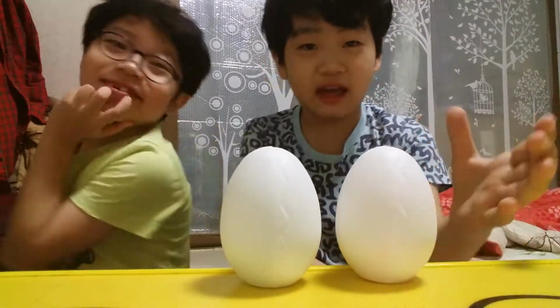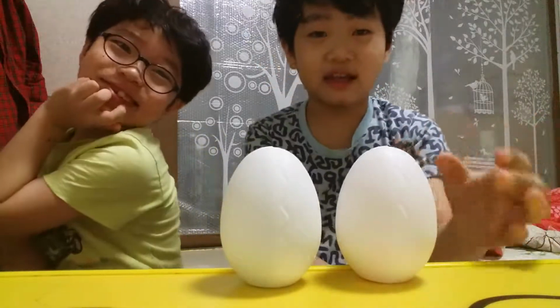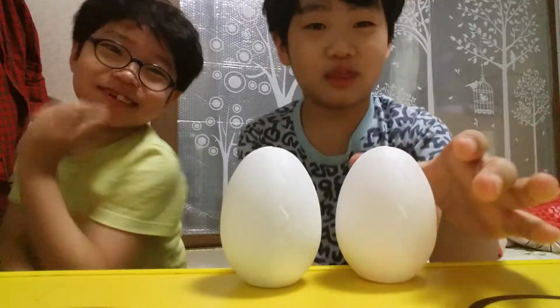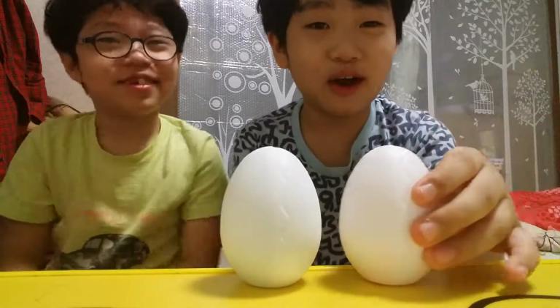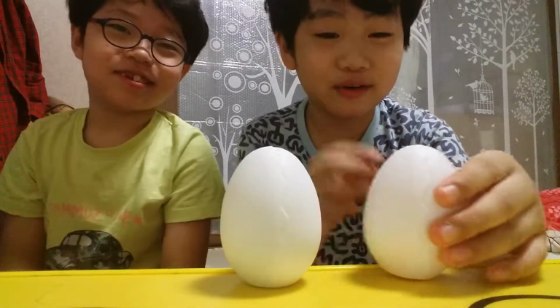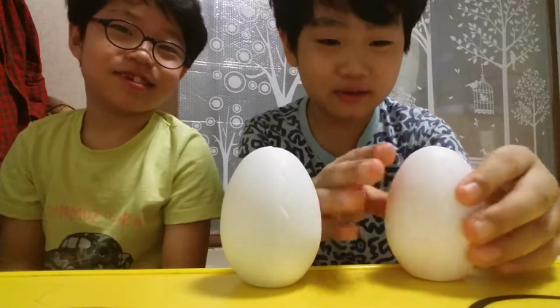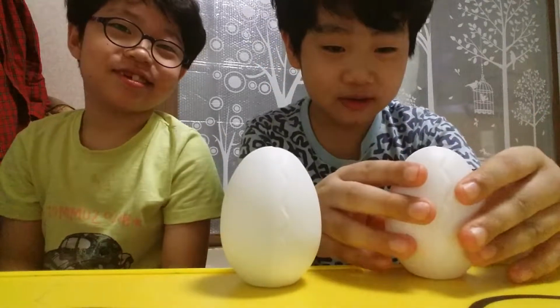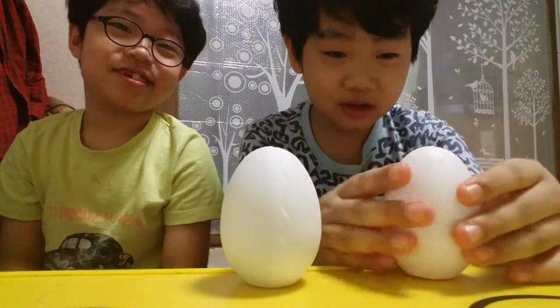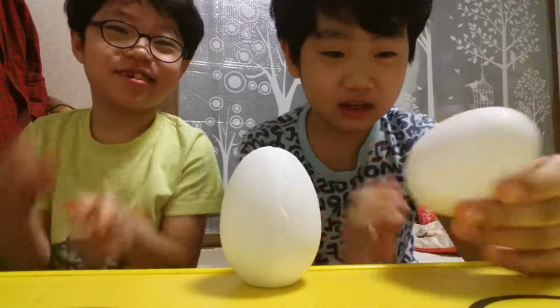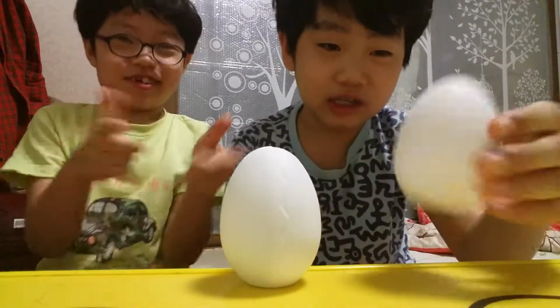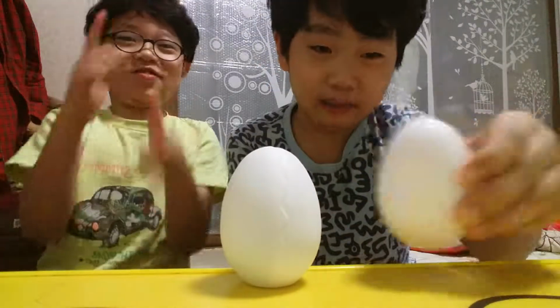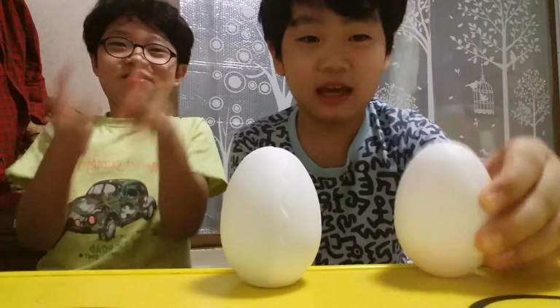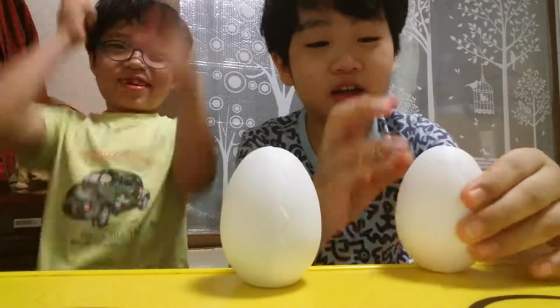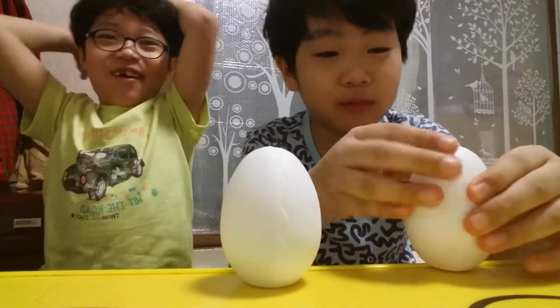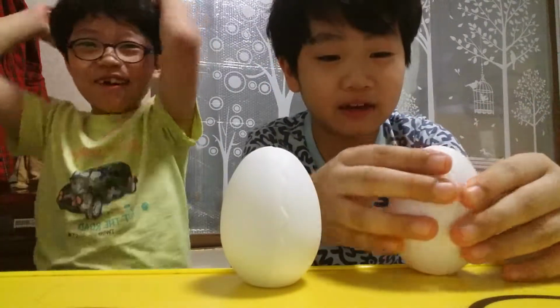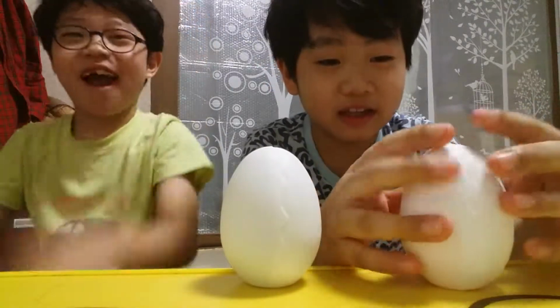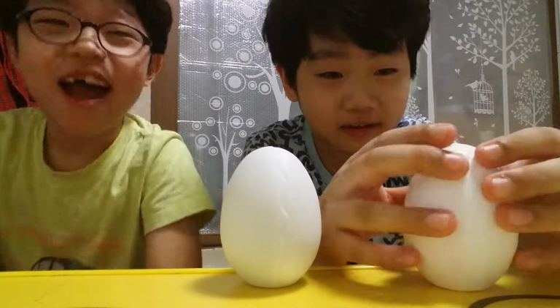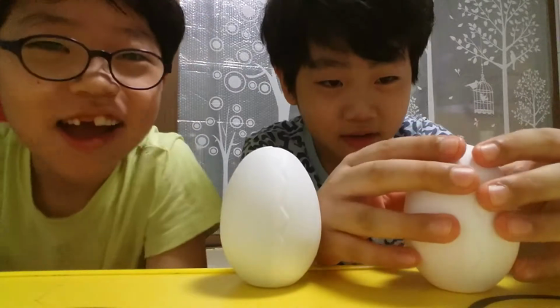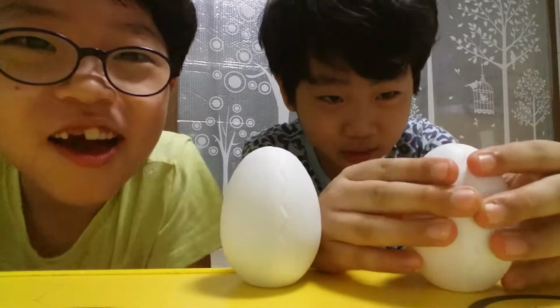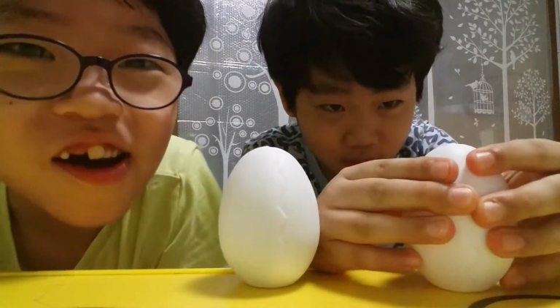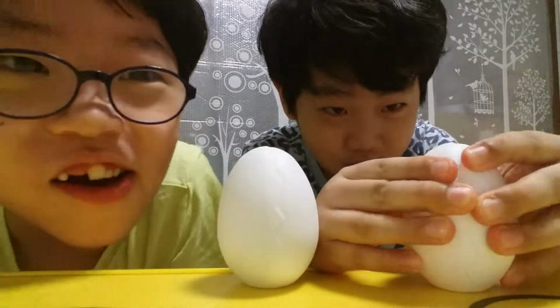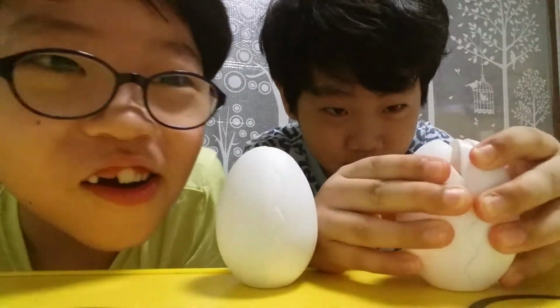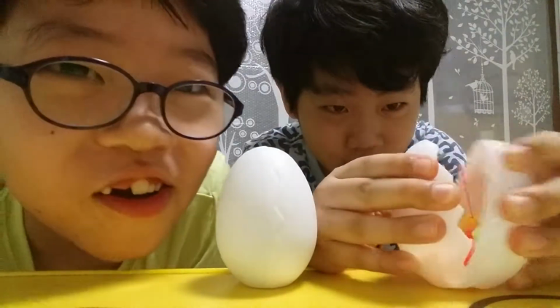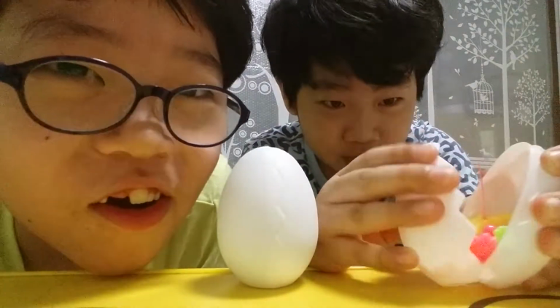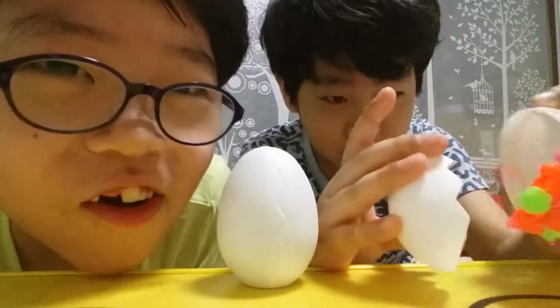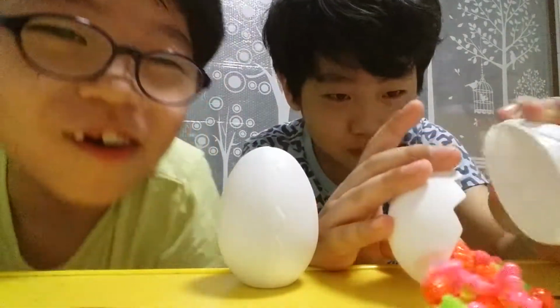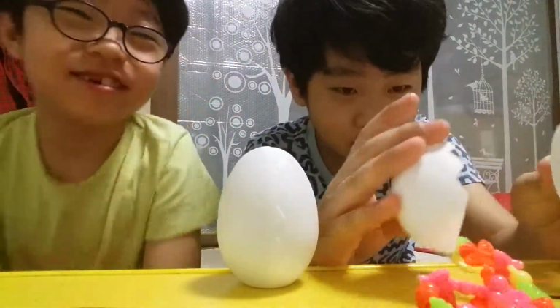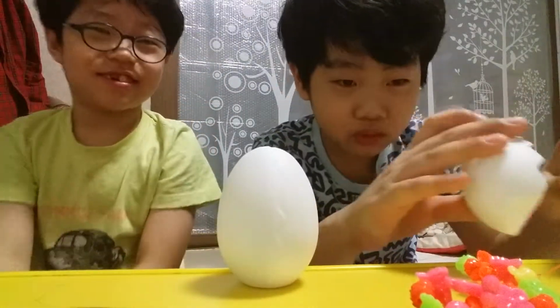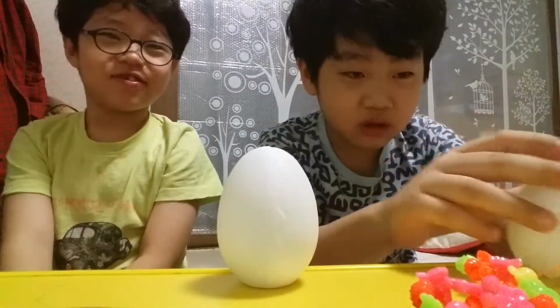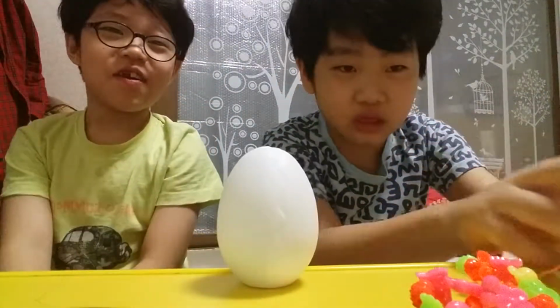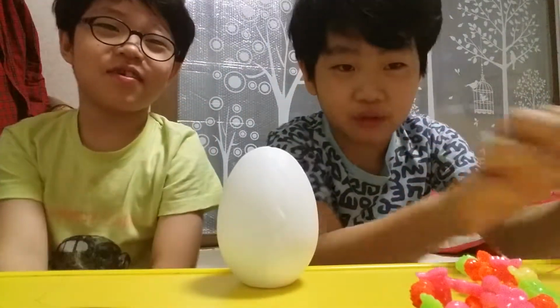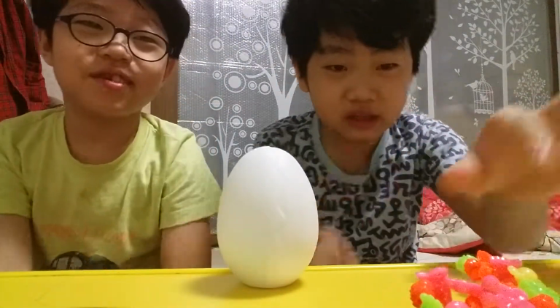Okay, let's go. I'm gonna crack mine open right now. It's a bracelet.